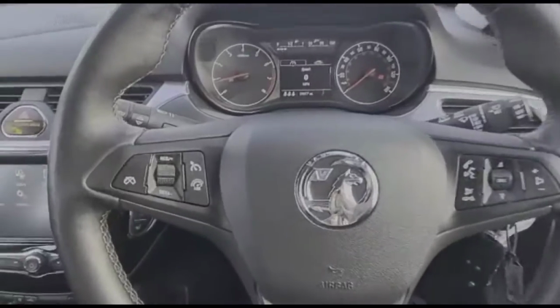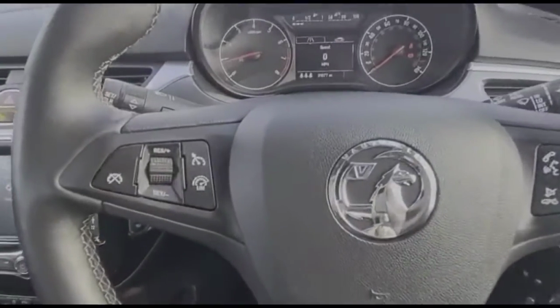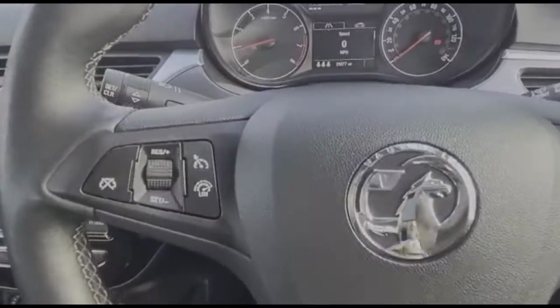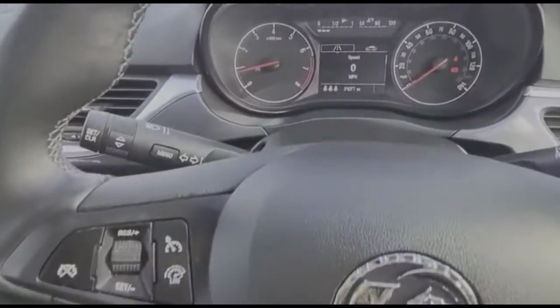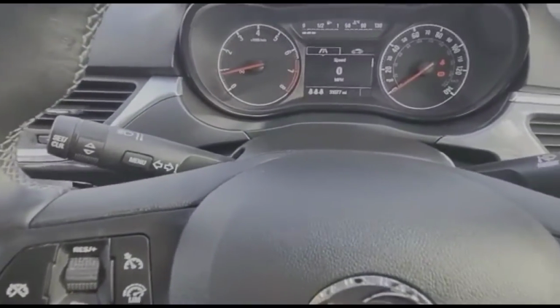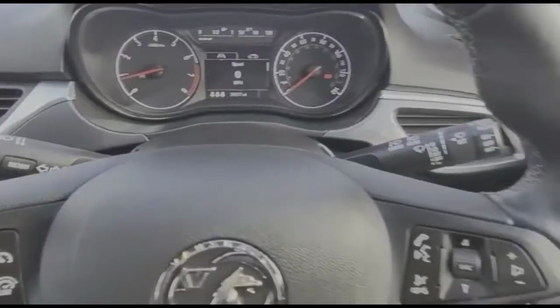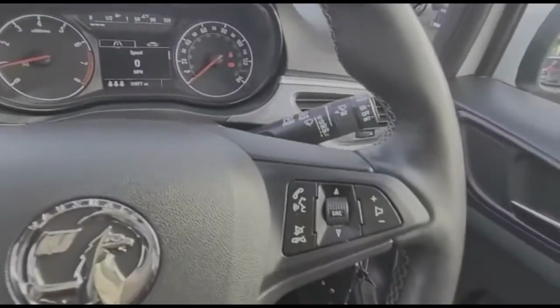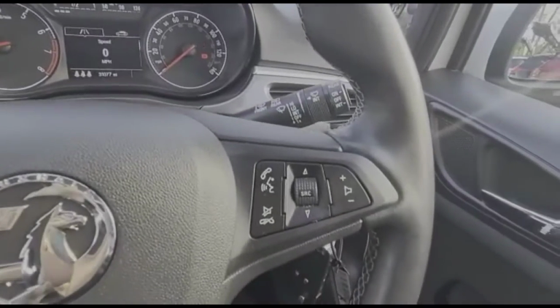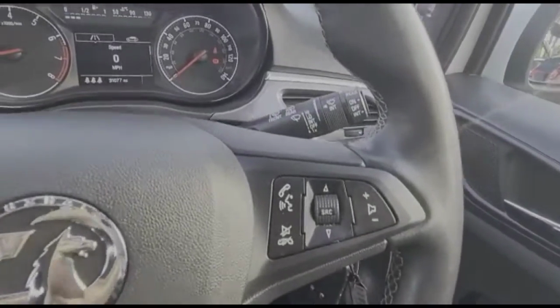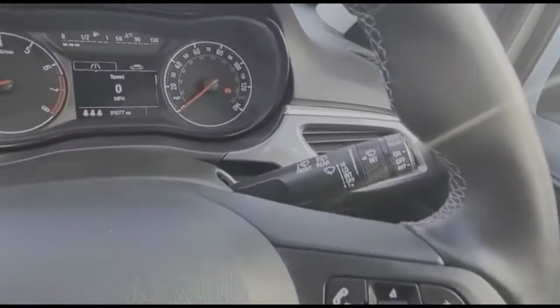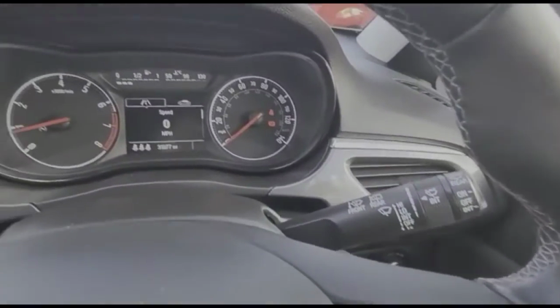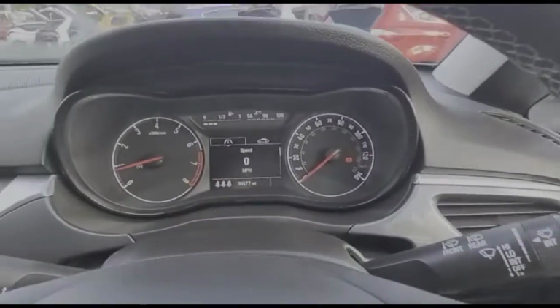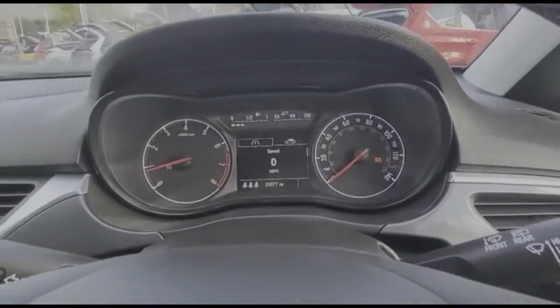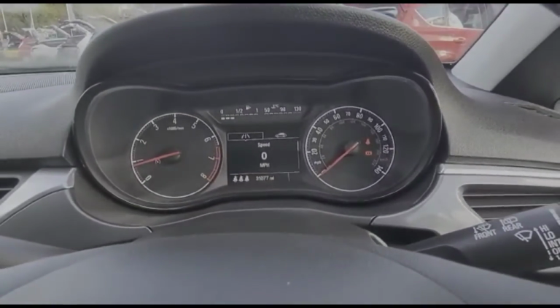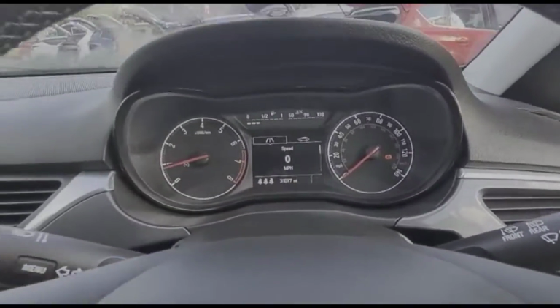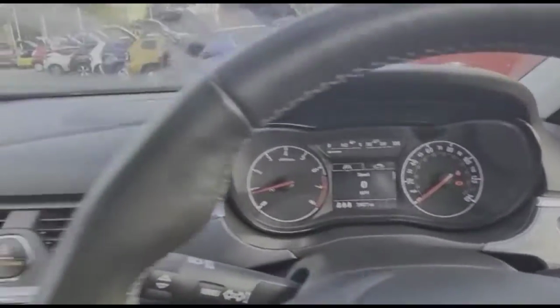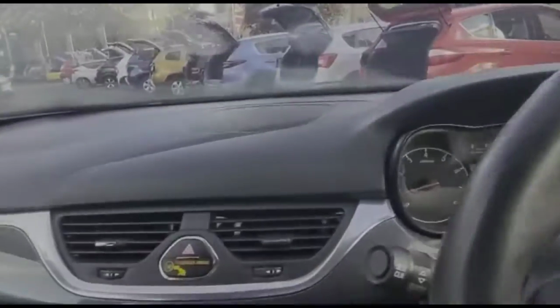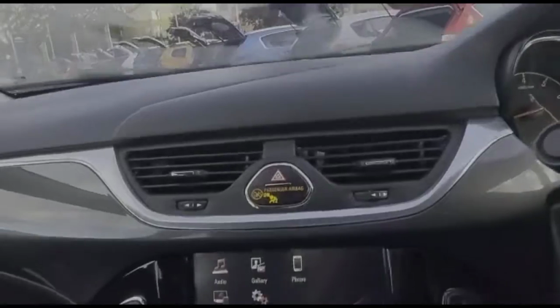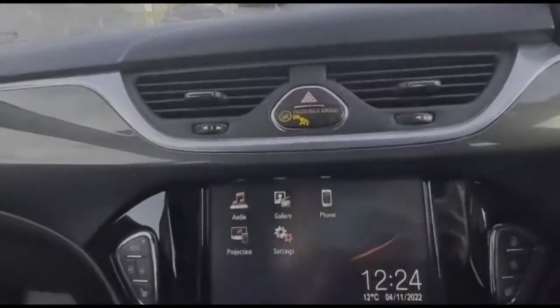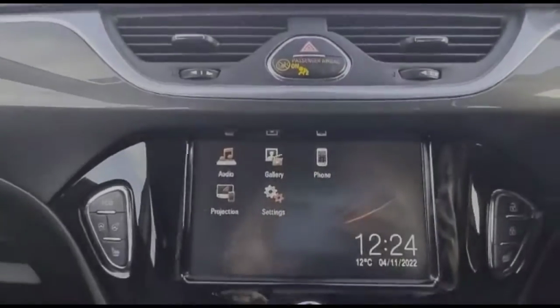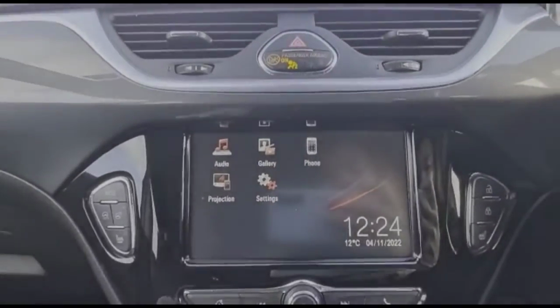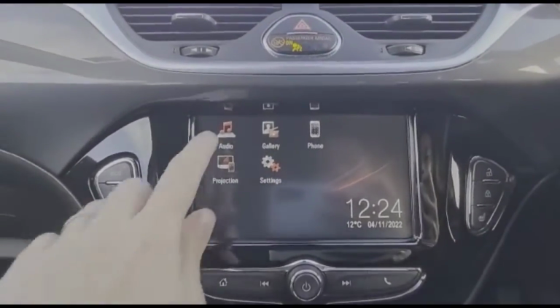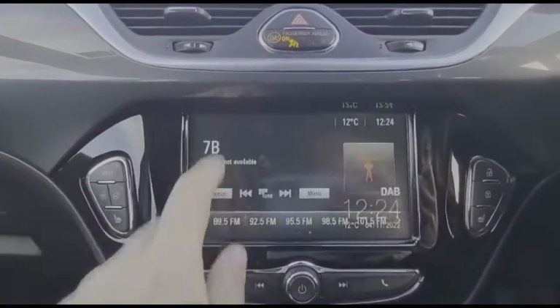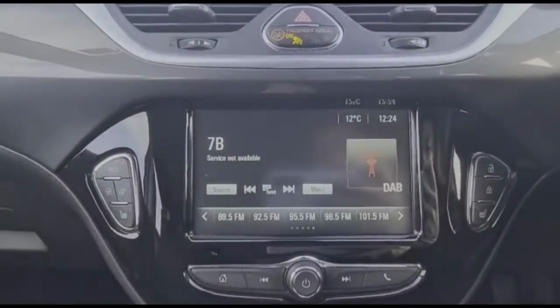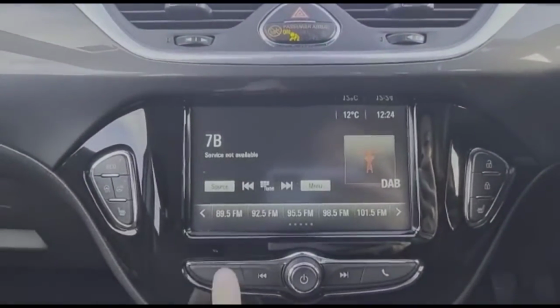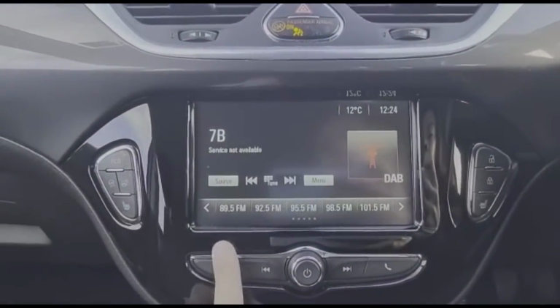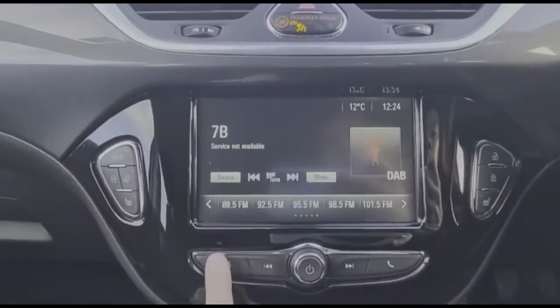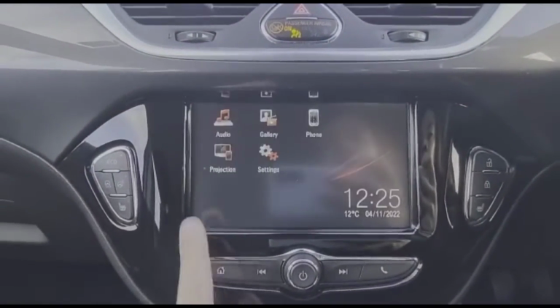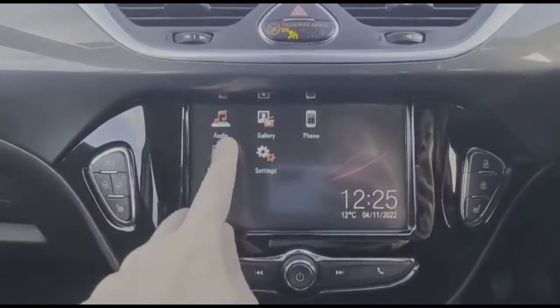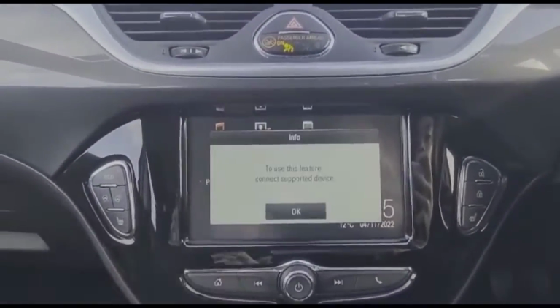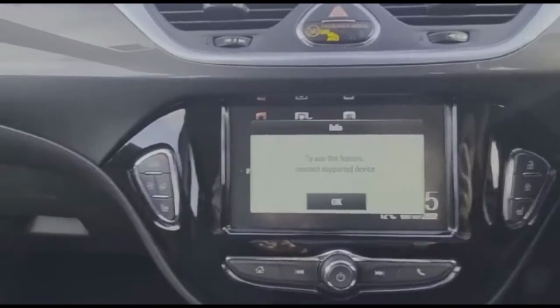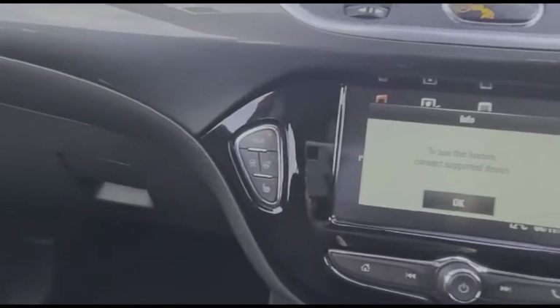There's a multi-function steering wheel with cruise control plus audio and Bluetooth controls, and a central display in the dashboard. The IntelliLink touchscreen features DAB radio and smartphone projection.